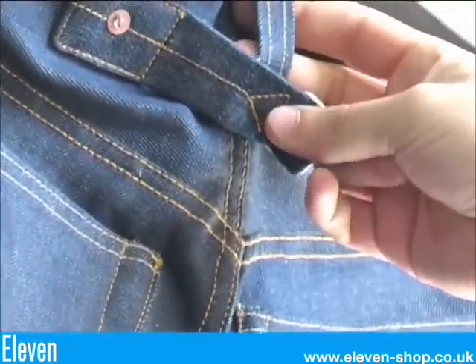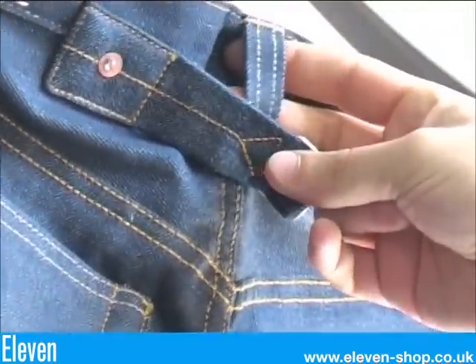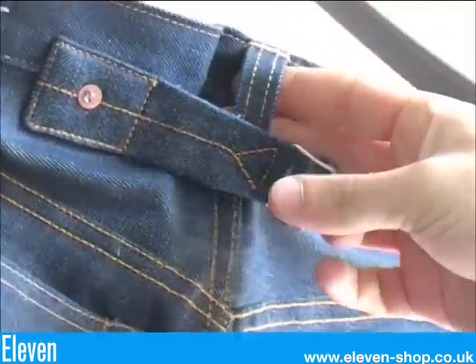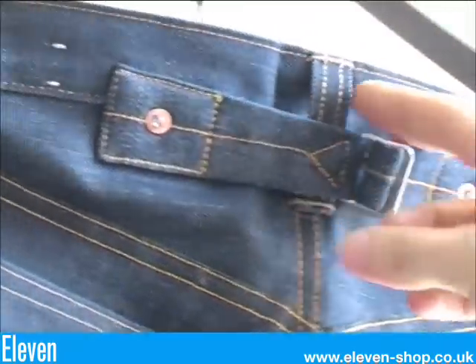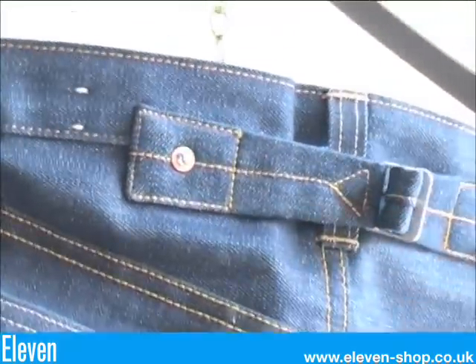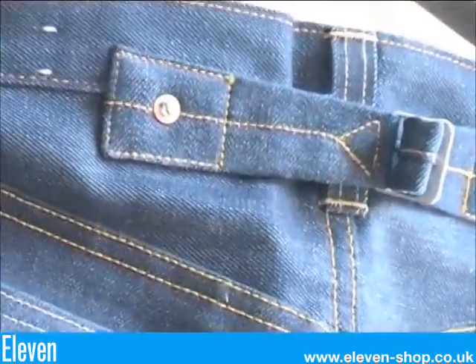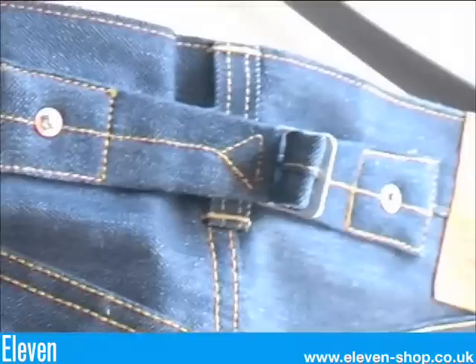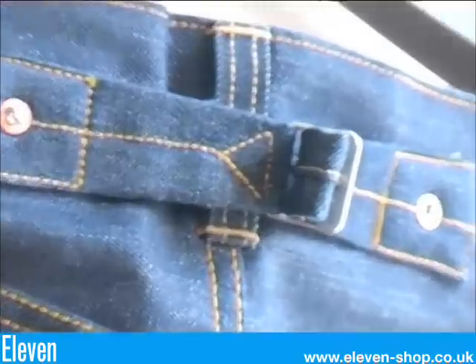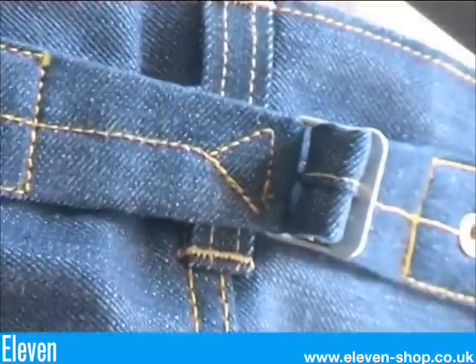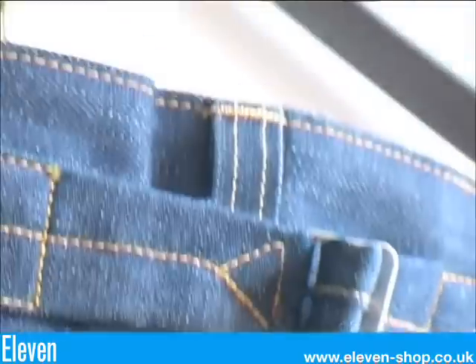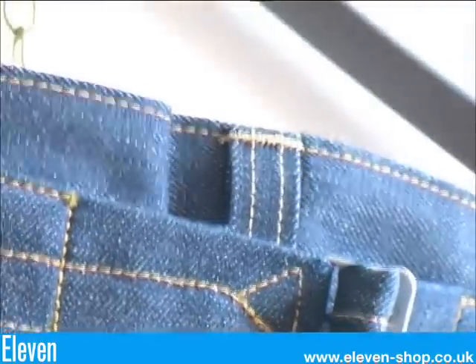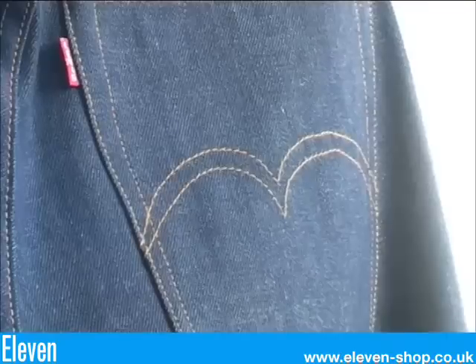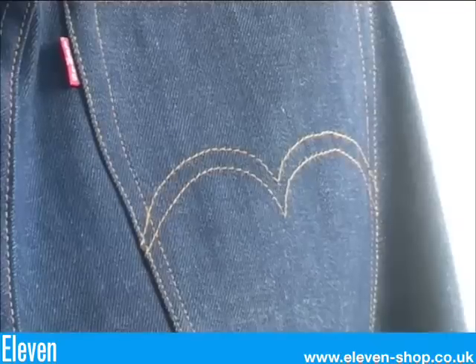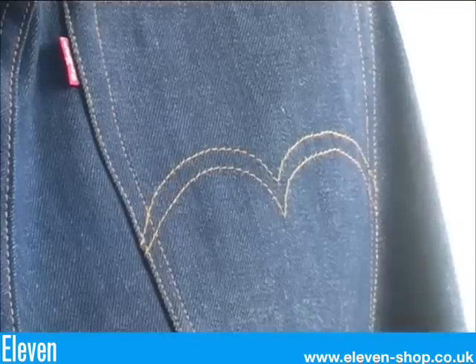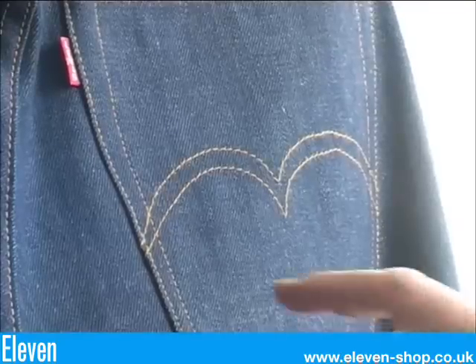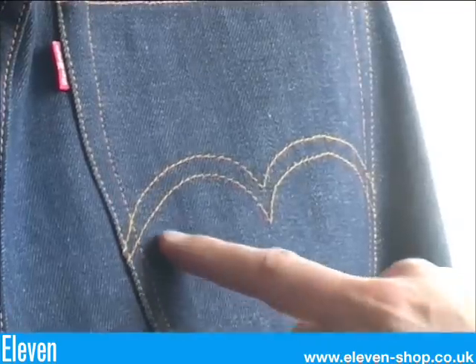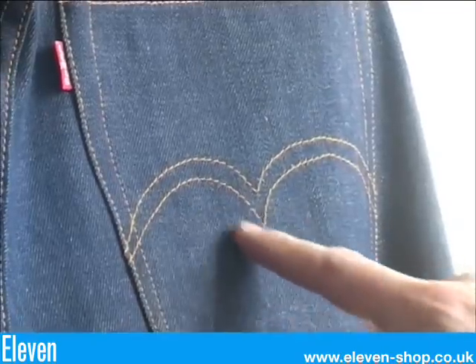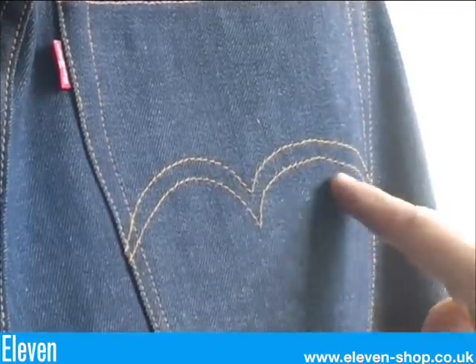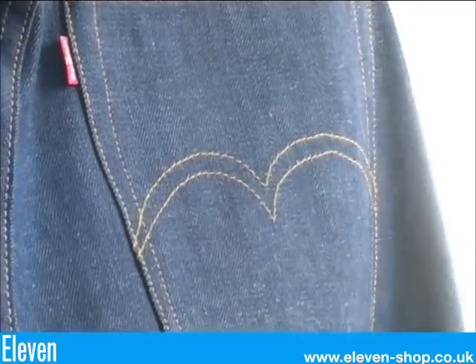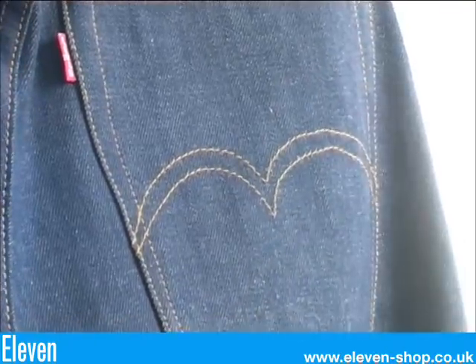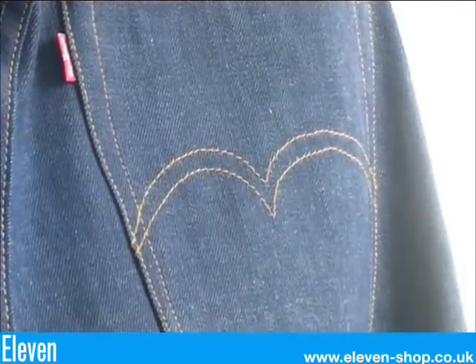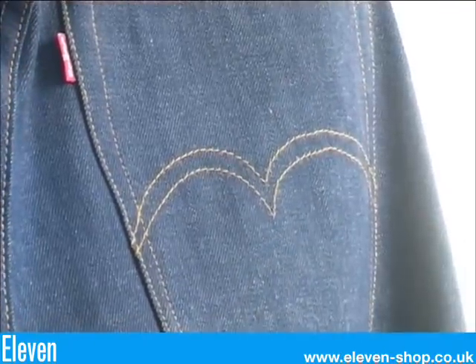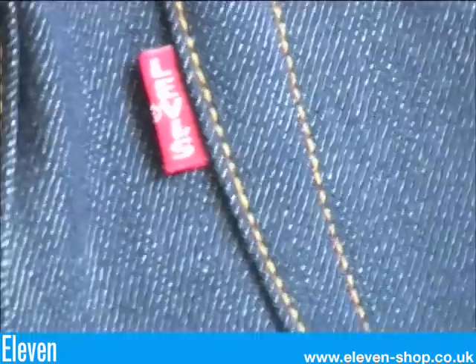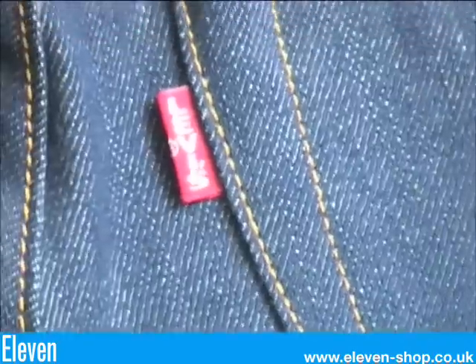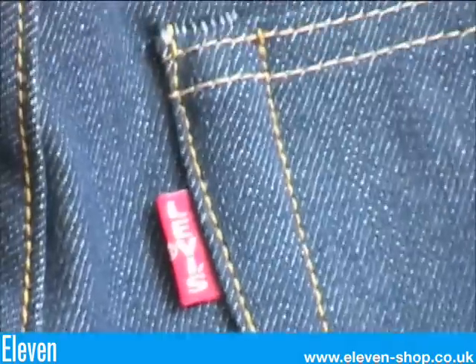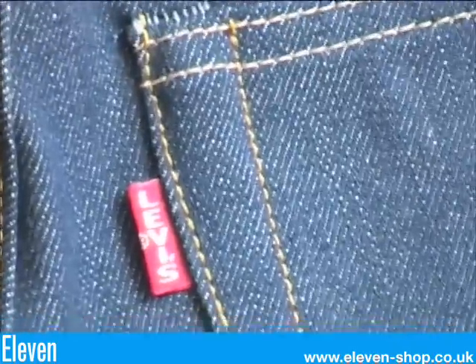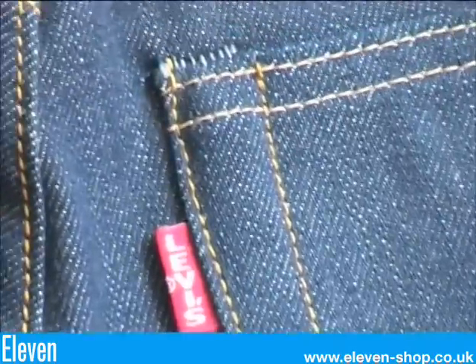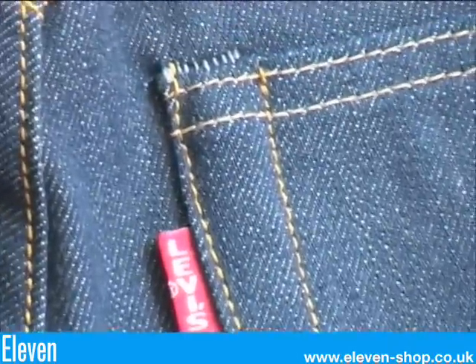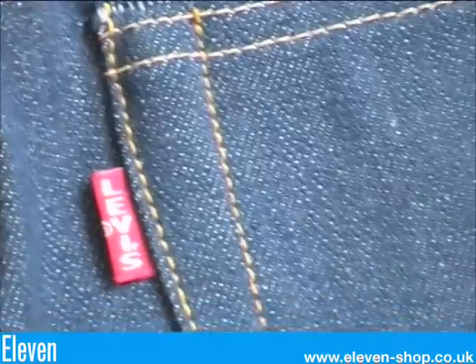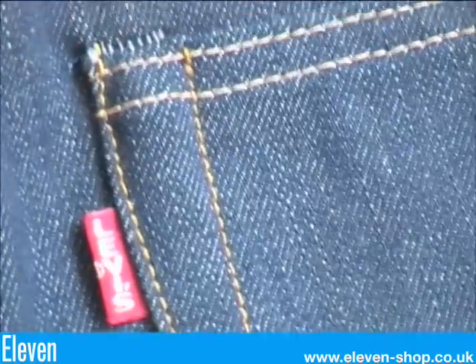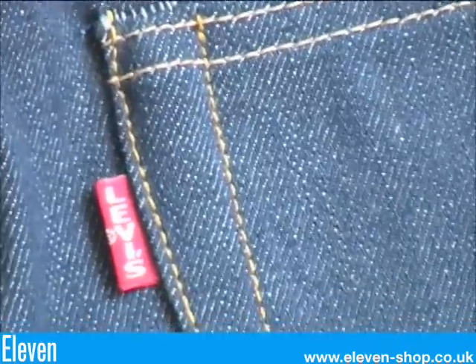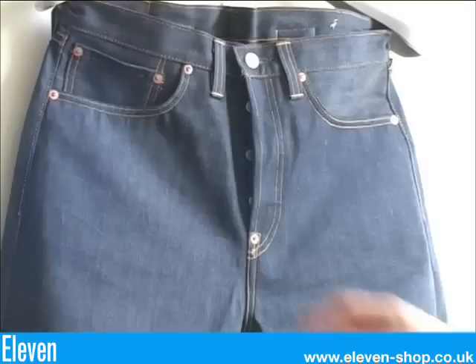The rivets on the back pockets are now concealed. There's a single needle stitched arcuate again. A single sided biggie red tab, which was first introduced in 1936.